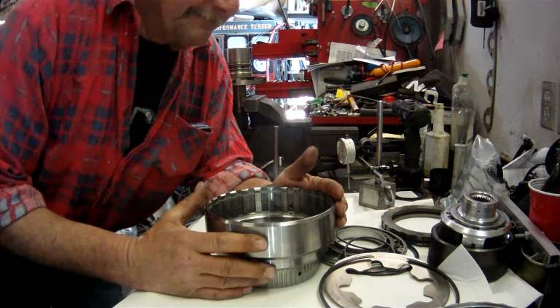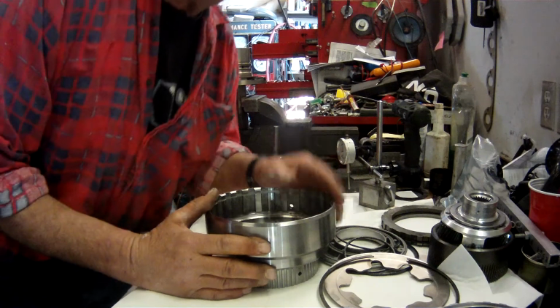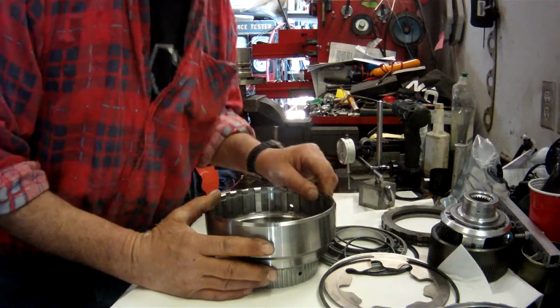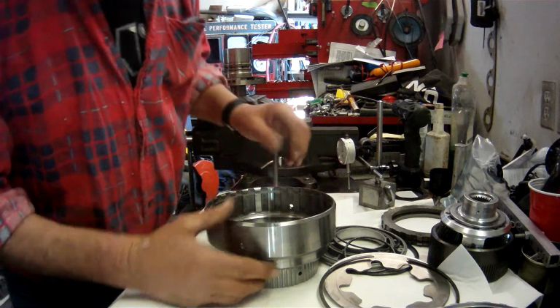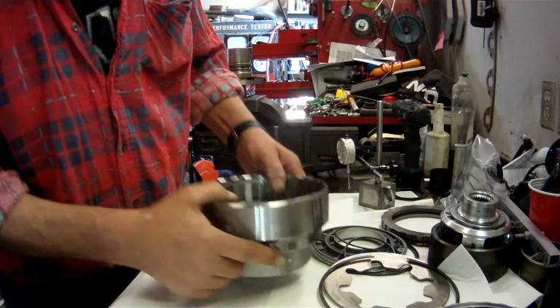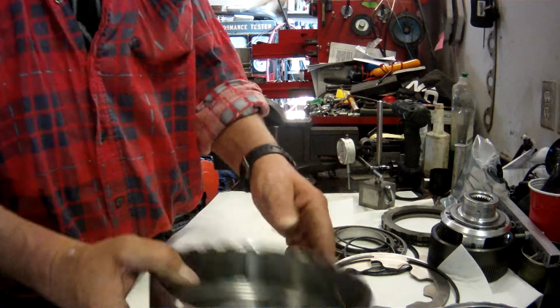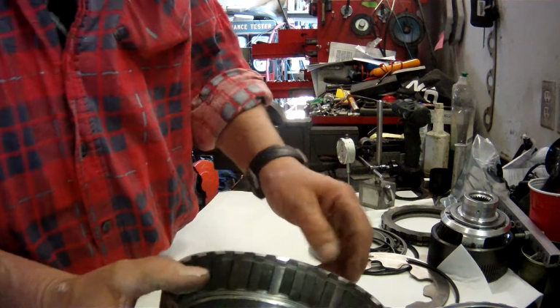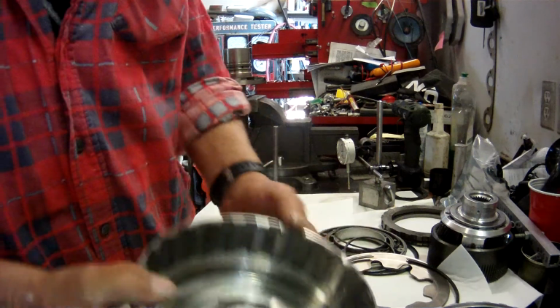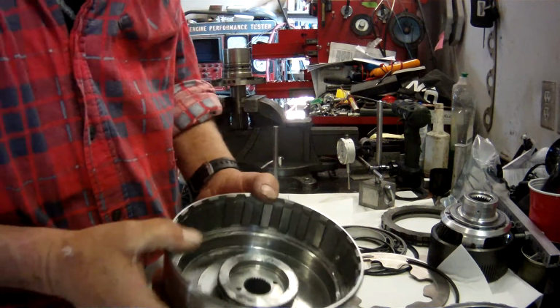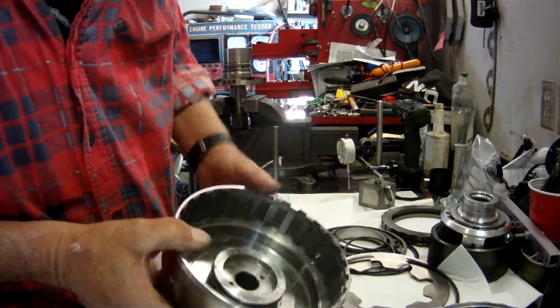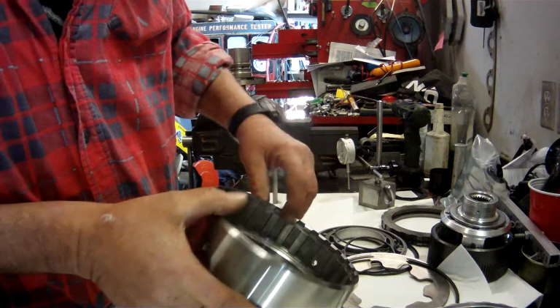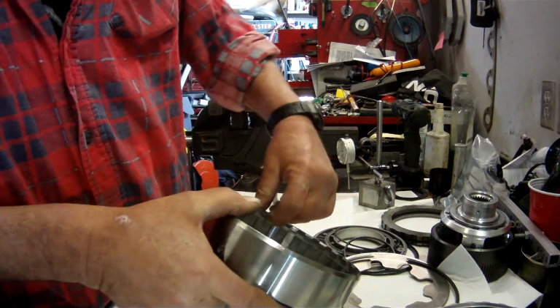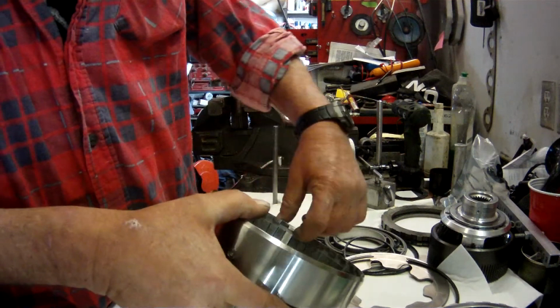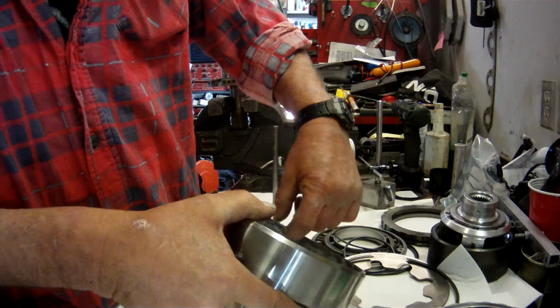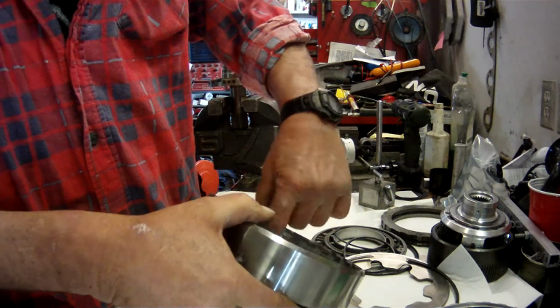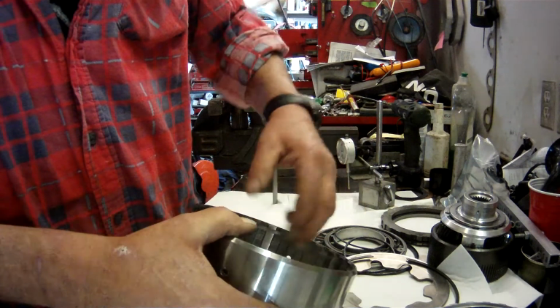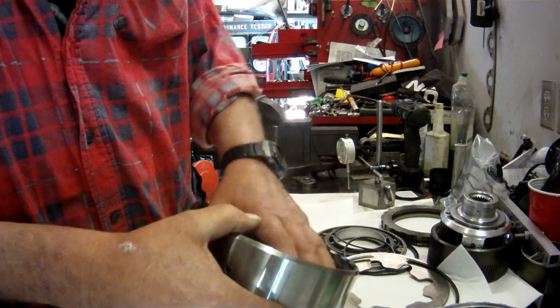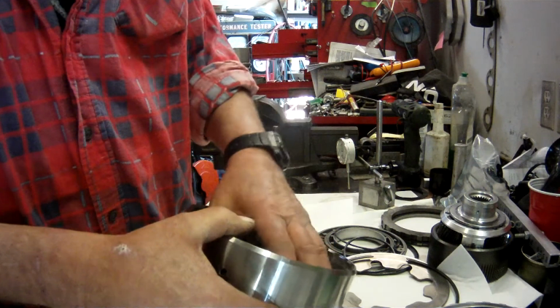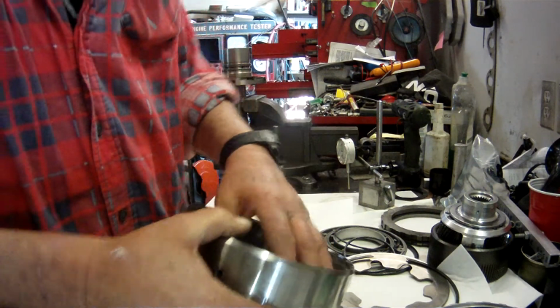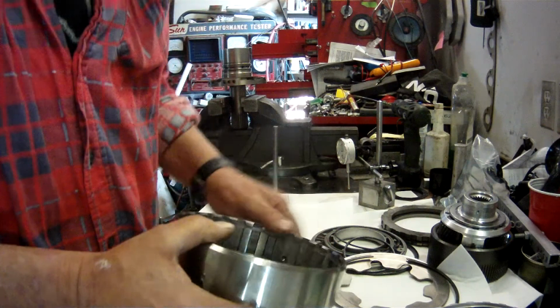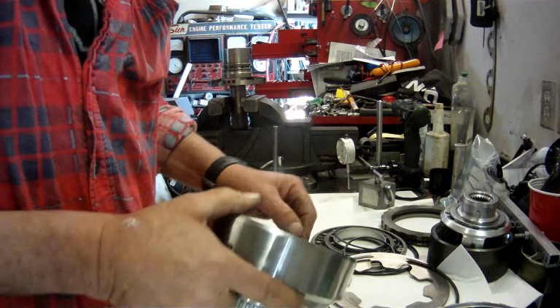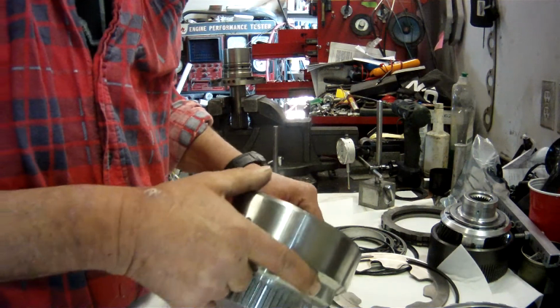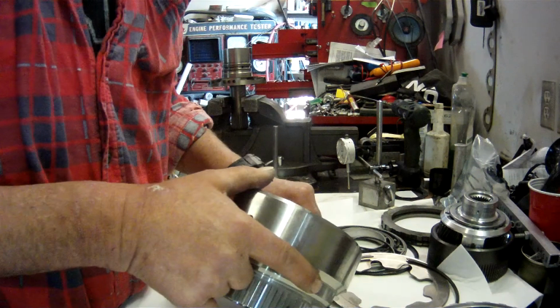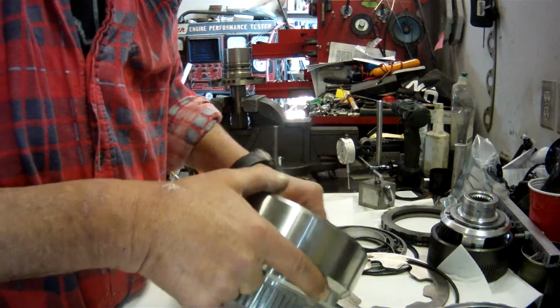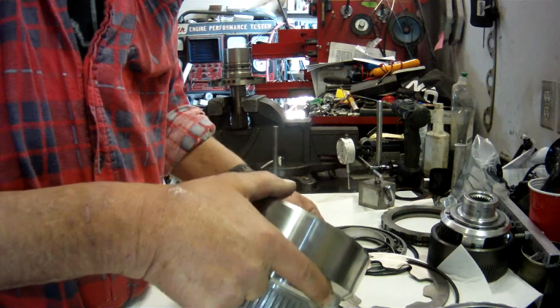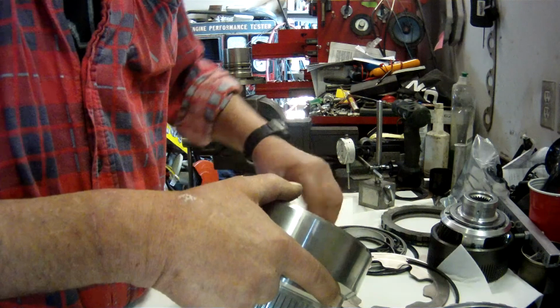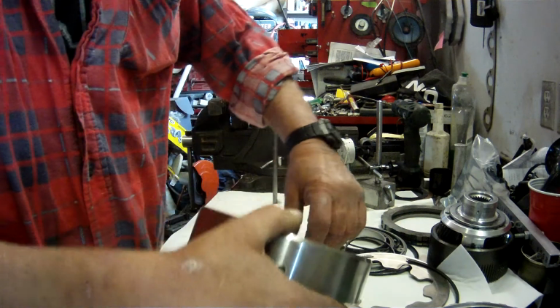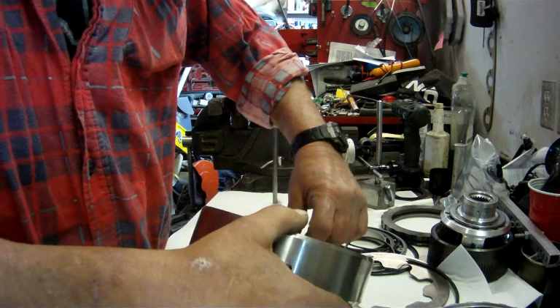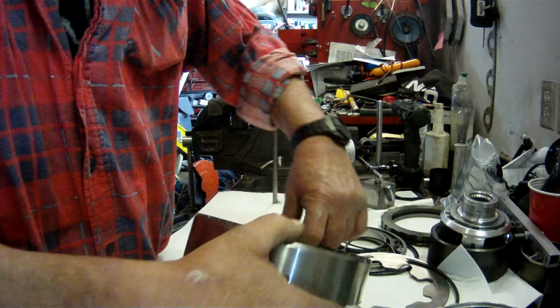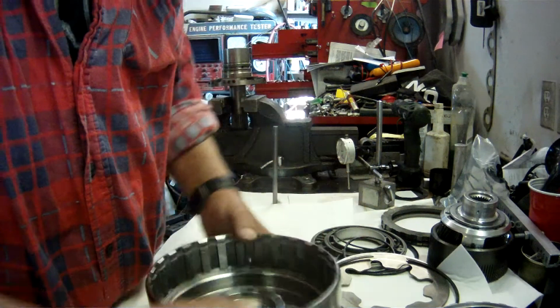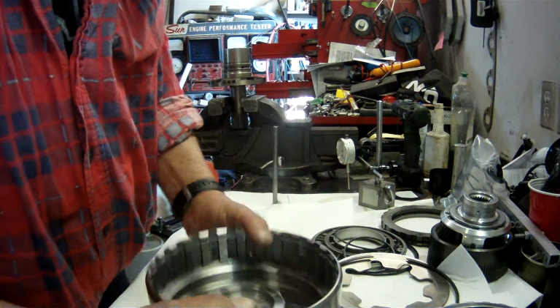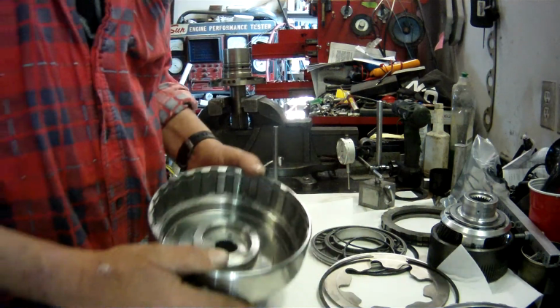The reason for using it — the factory ones, if you leave the wave plate out of the forward, it breaks the snap ring groove up here.